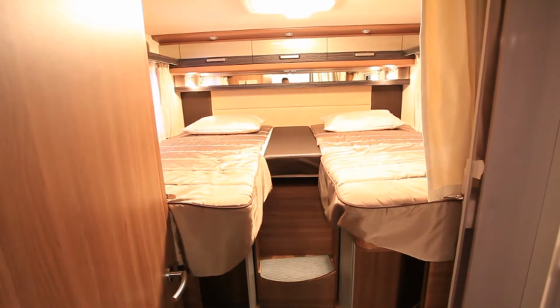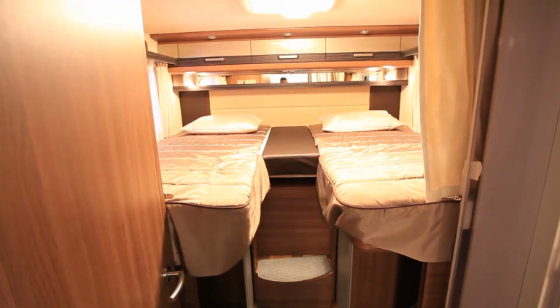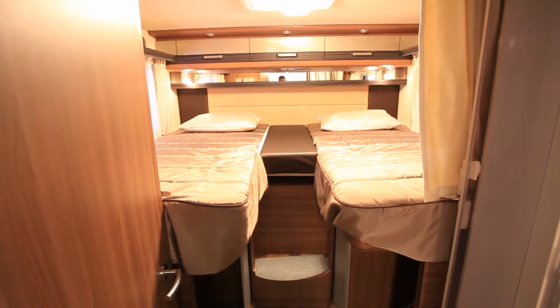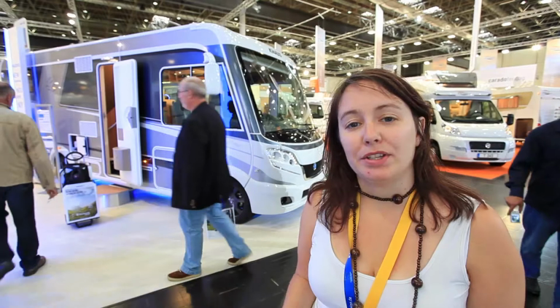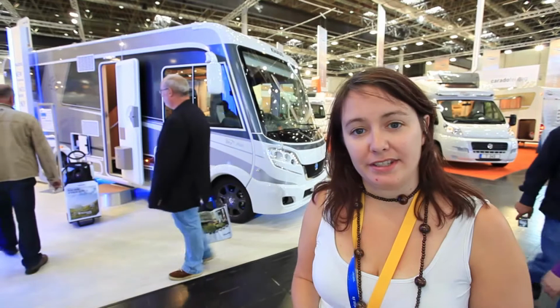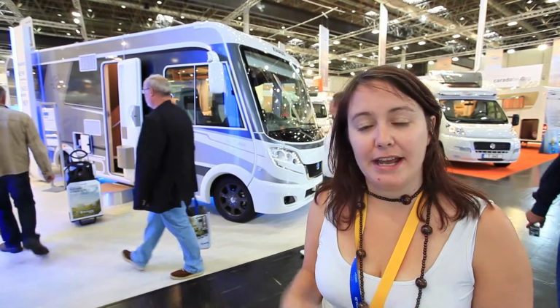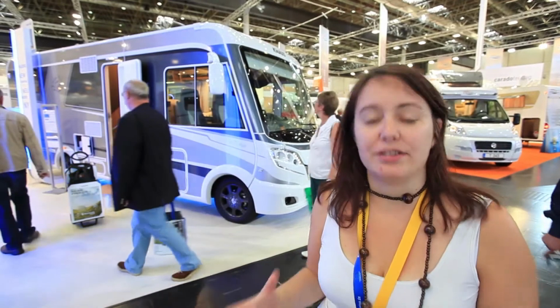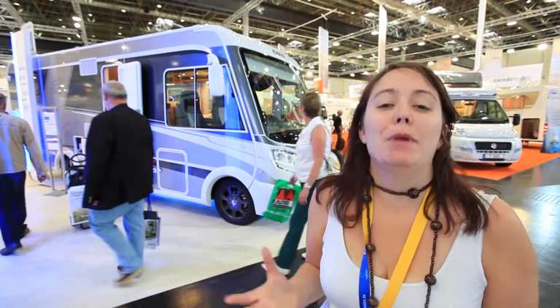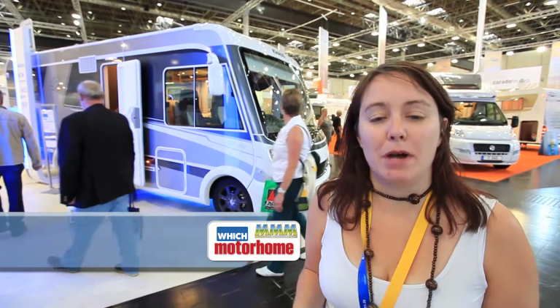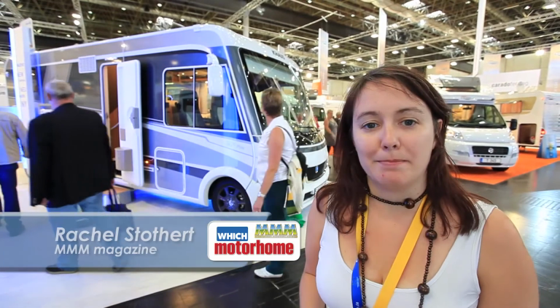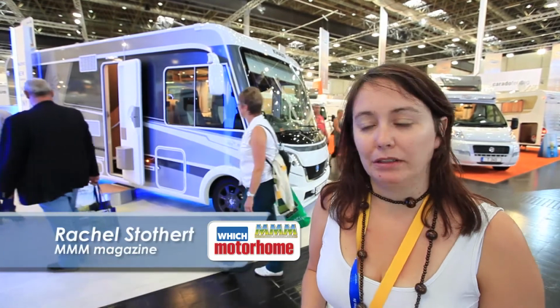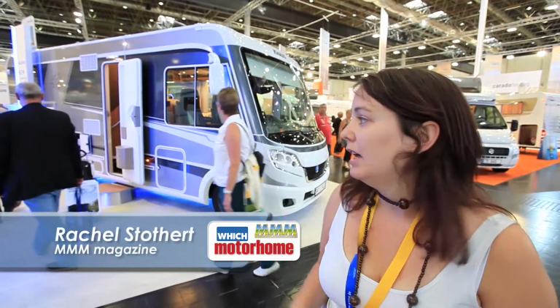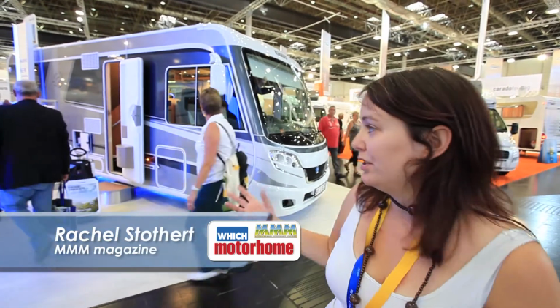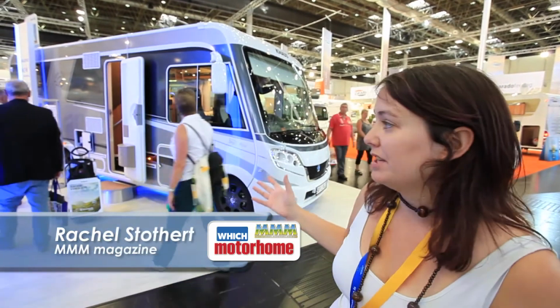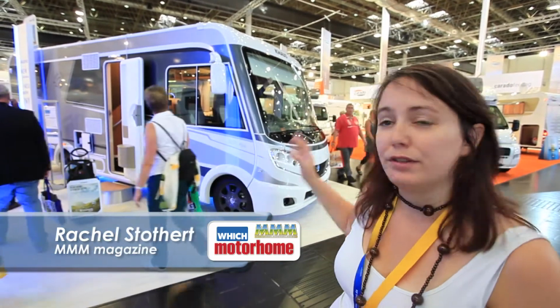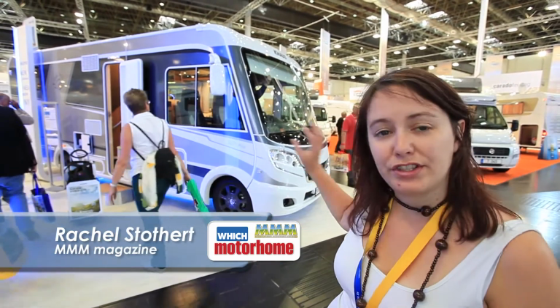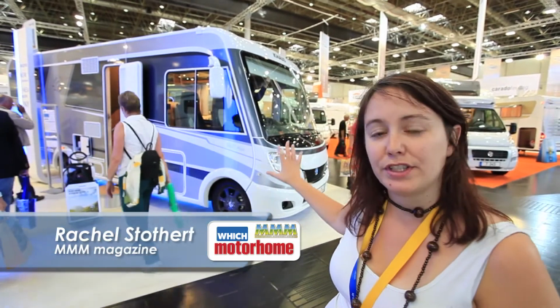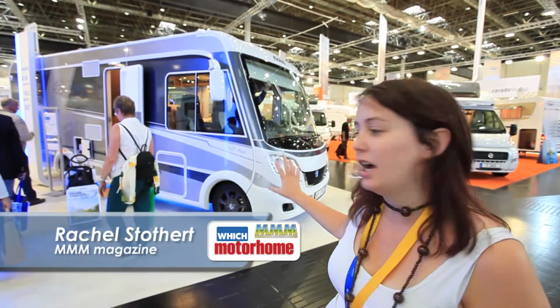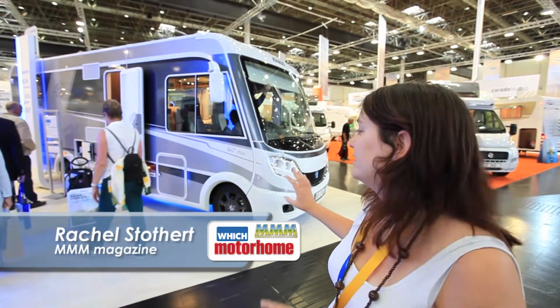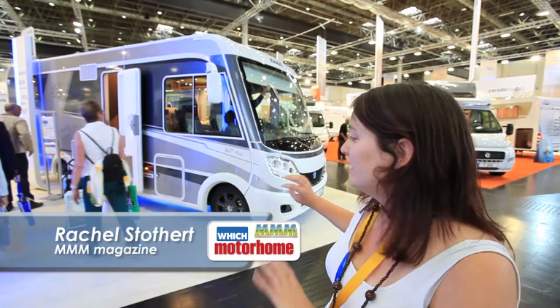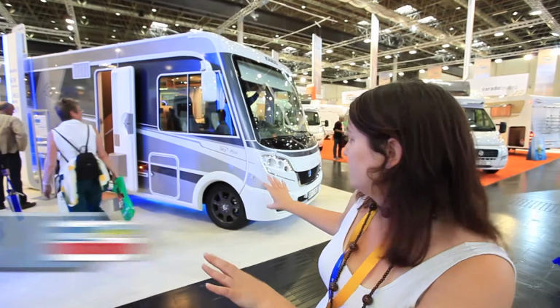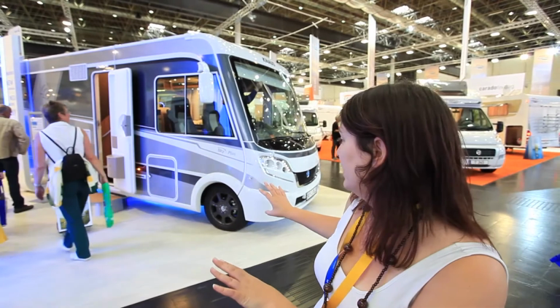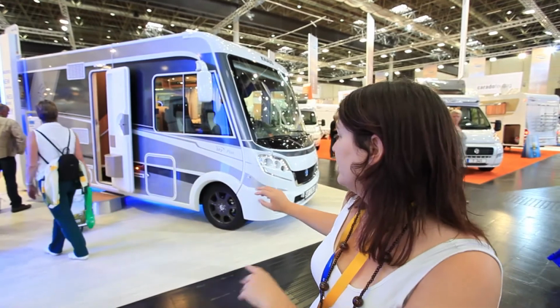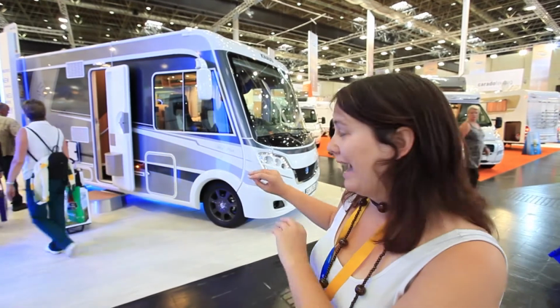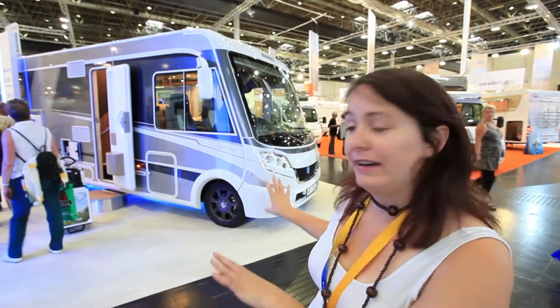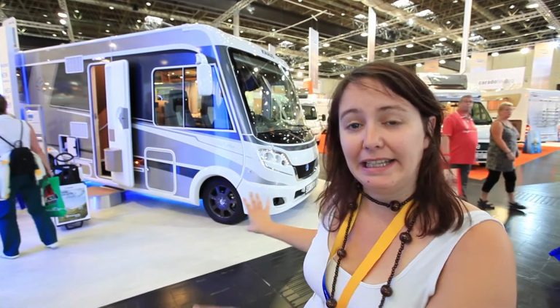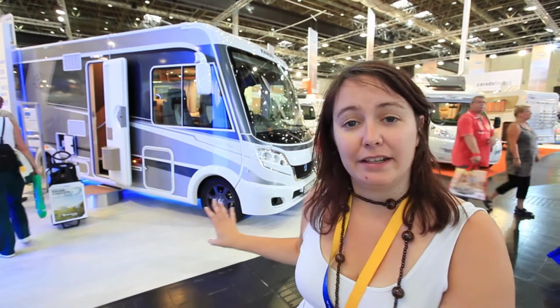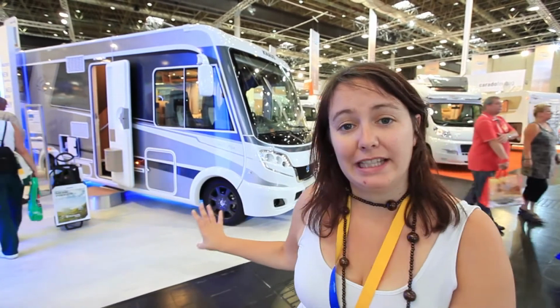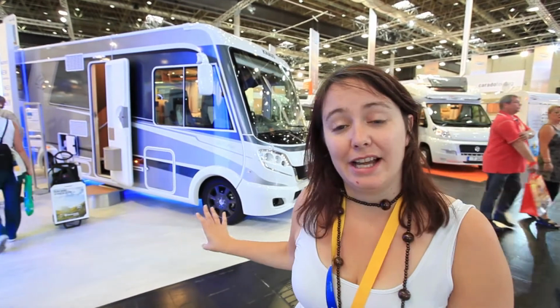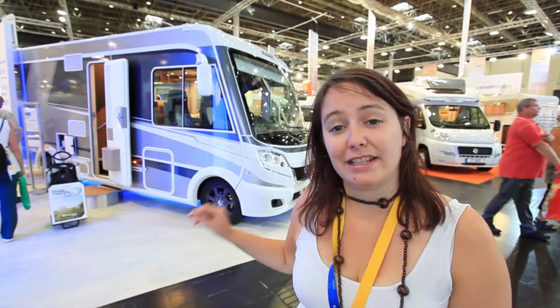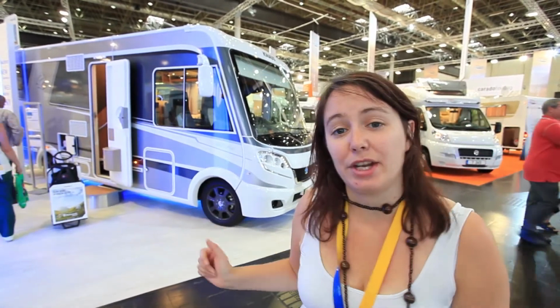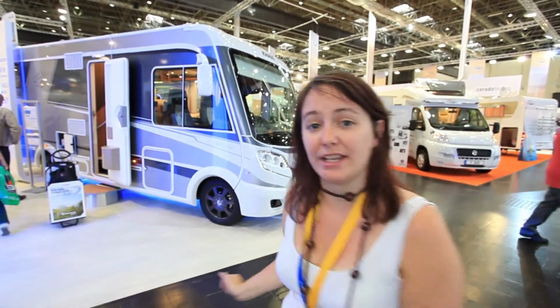The Sky Plus is Knauss' more upmarket model. As you can tell, you've got silver sides, fancy wheels and very clean lines. Let me show you inside.